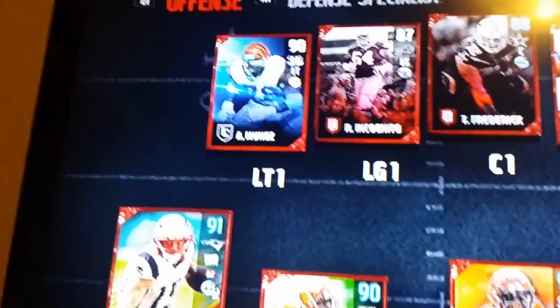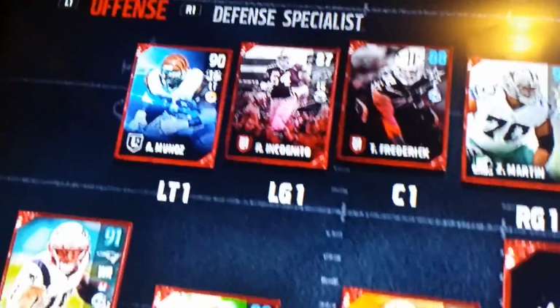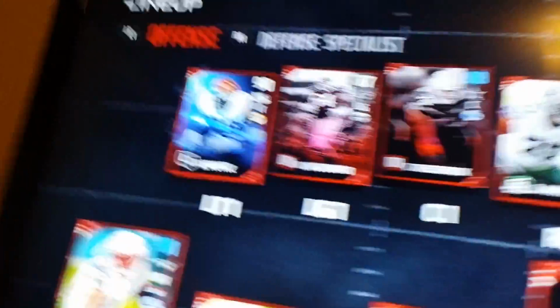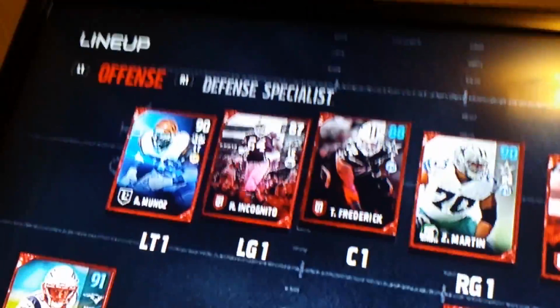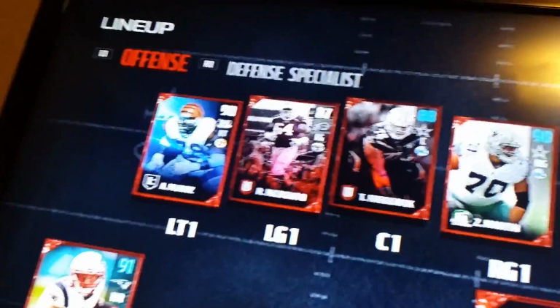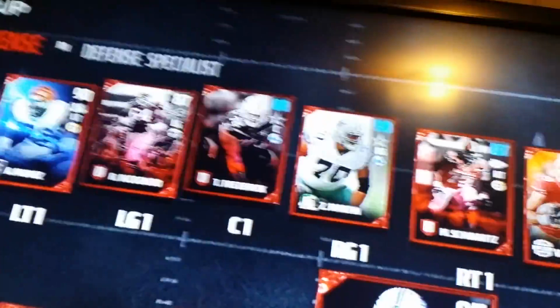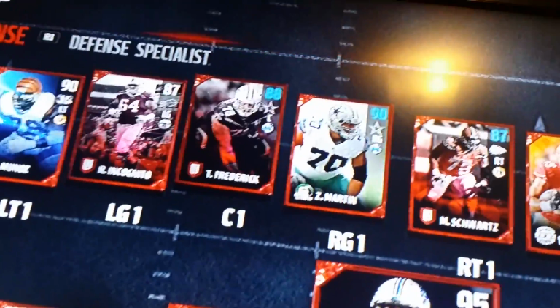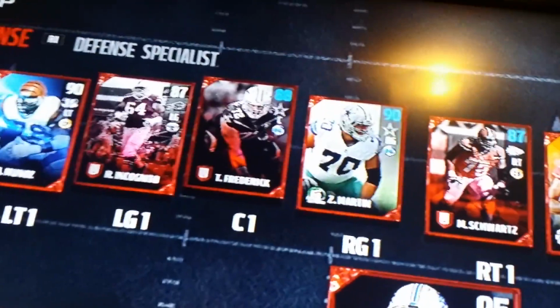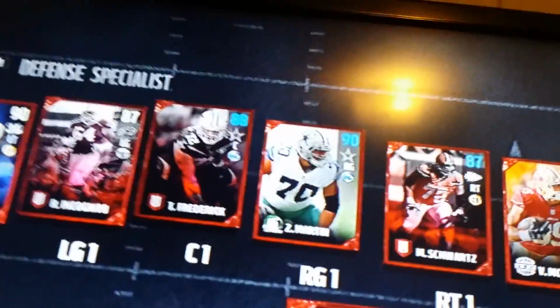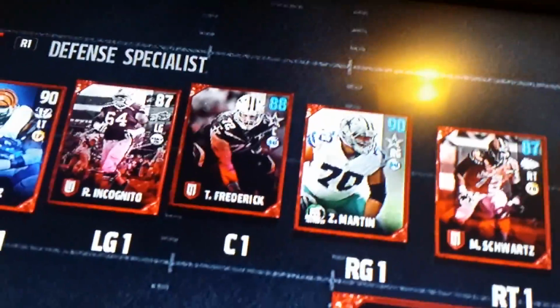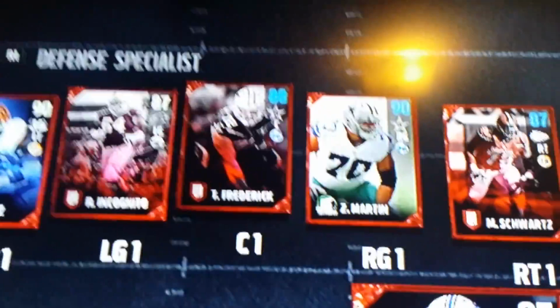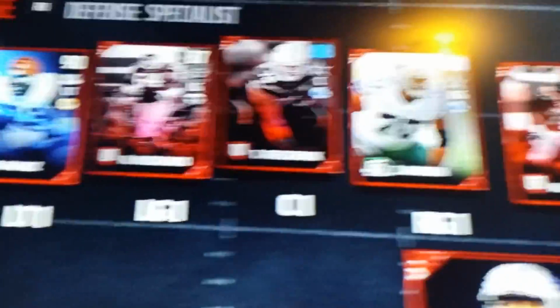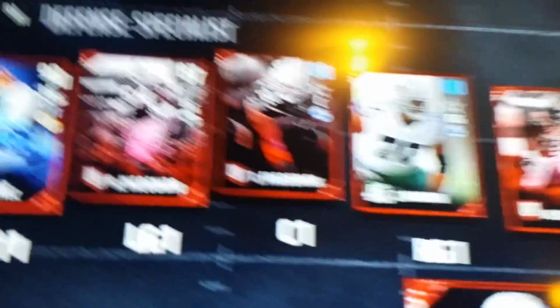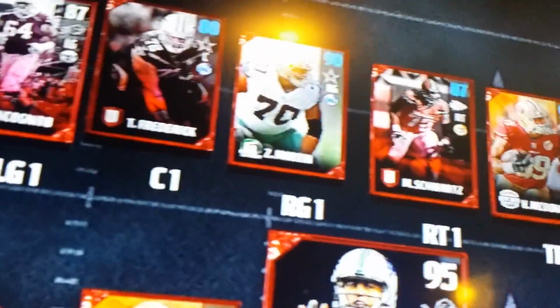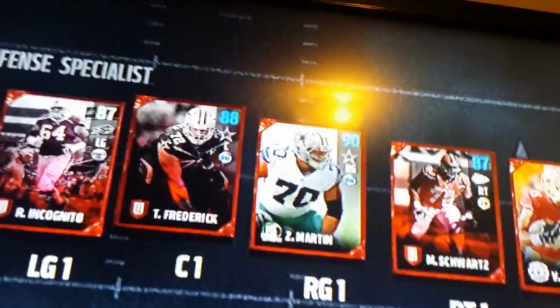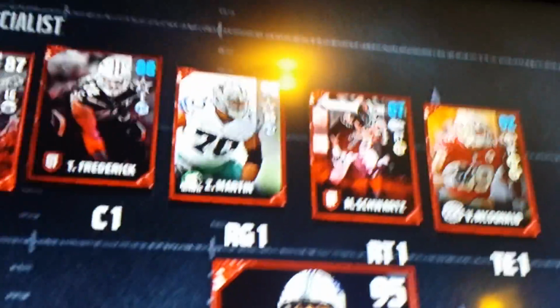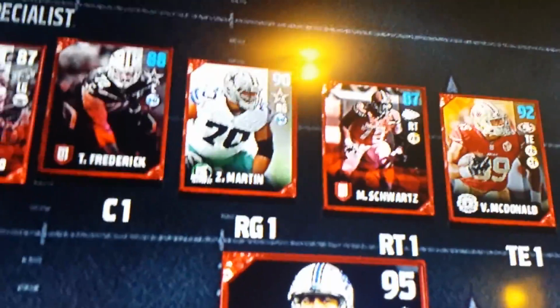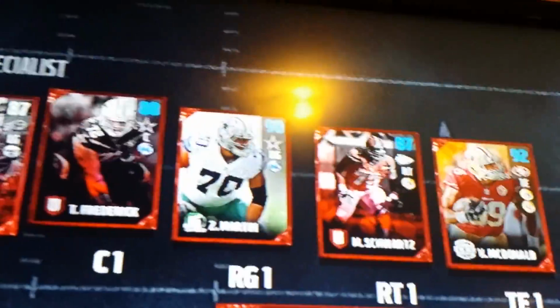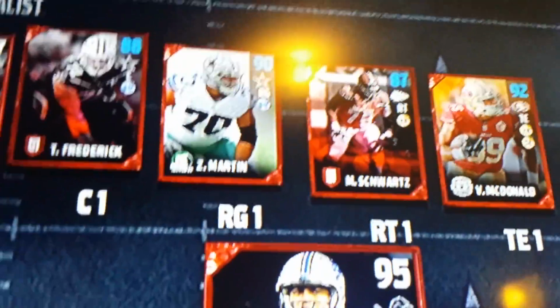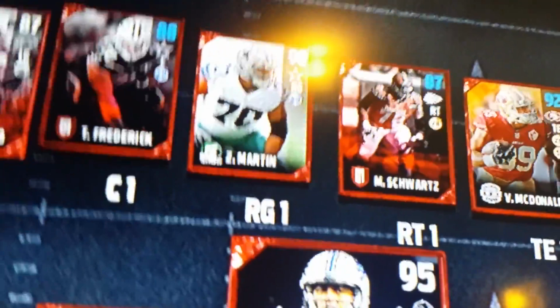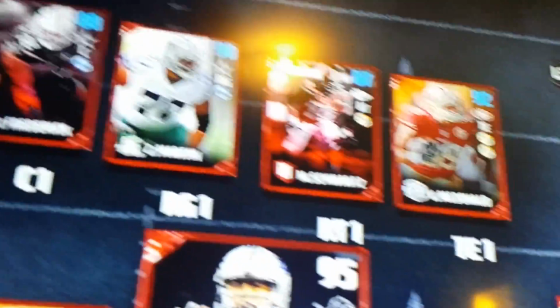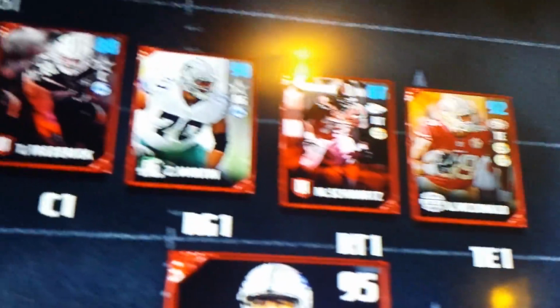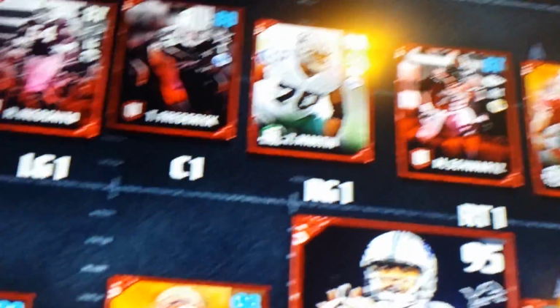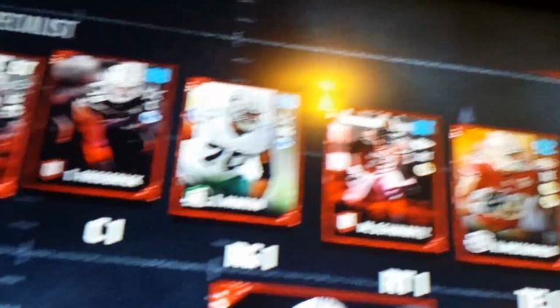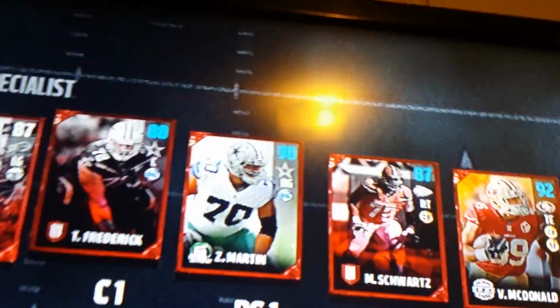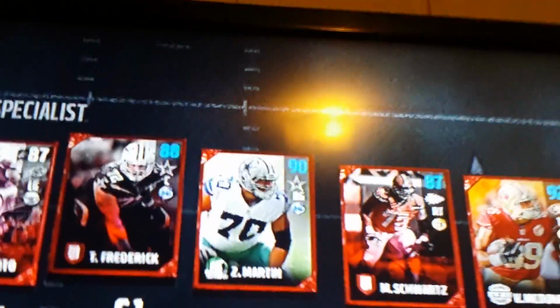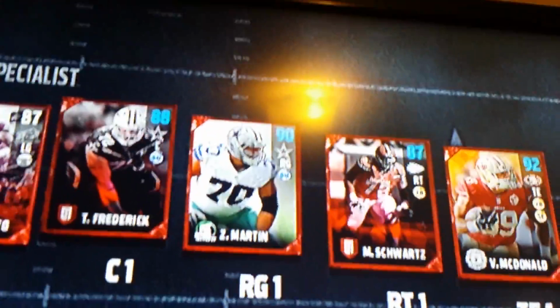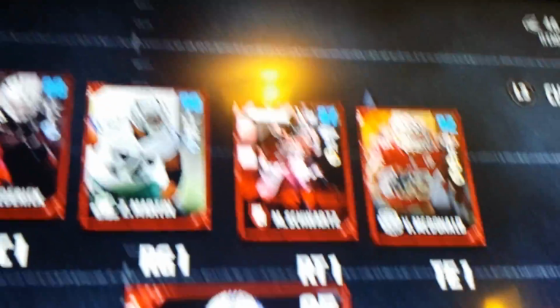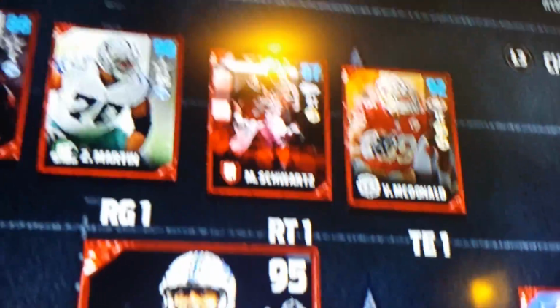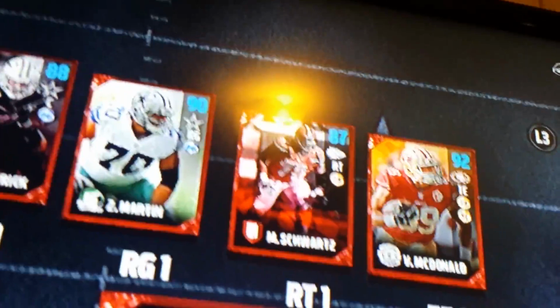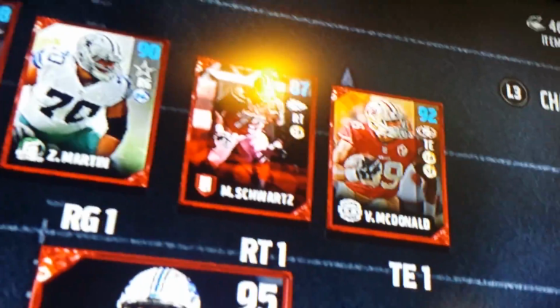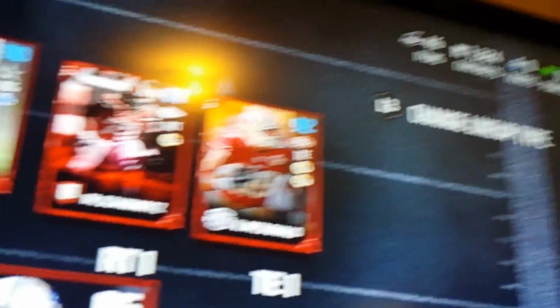87 Chicago Nito, 88 Travis Trader — a cheap card right there if you're looking to build a good team. Zack Martin, he's about 20k but you can get his 87 and get chemistry off him. Pretty good 87 Mitchell Schwartz.